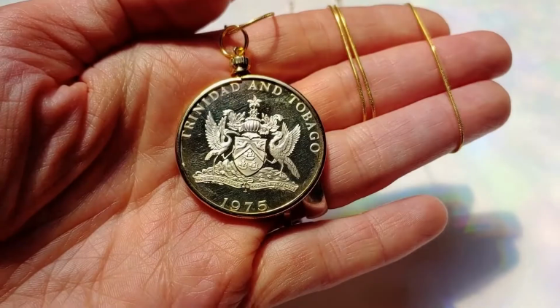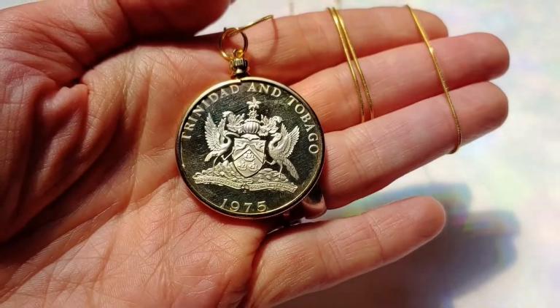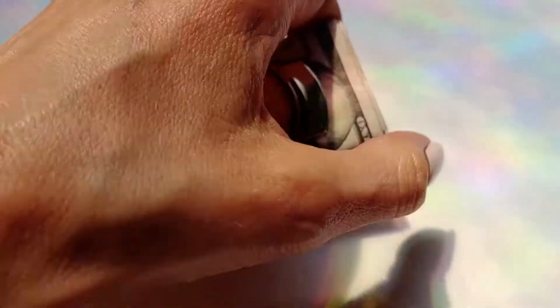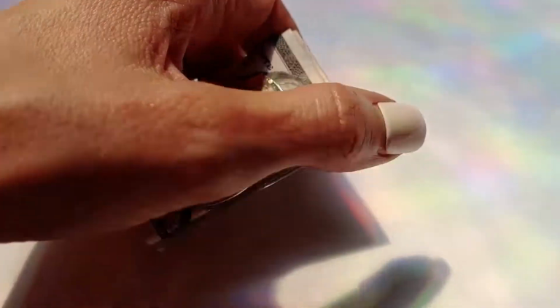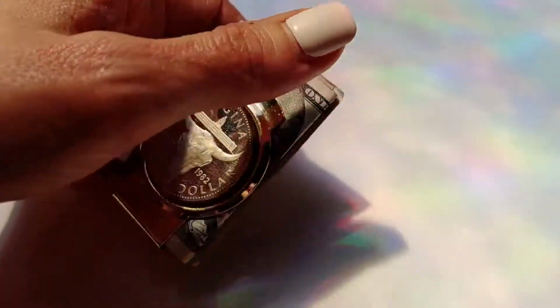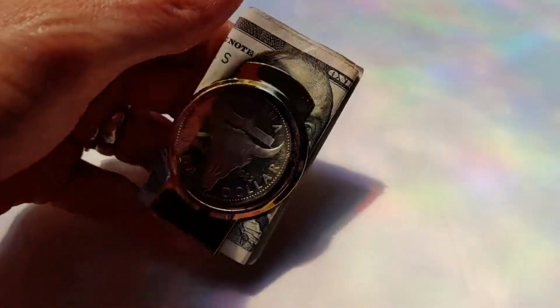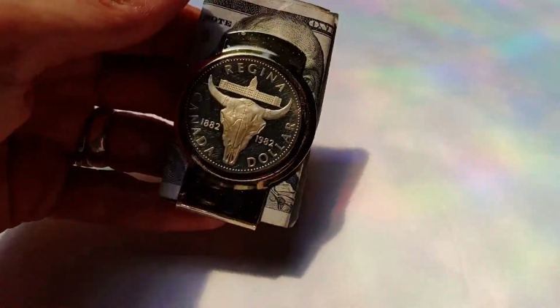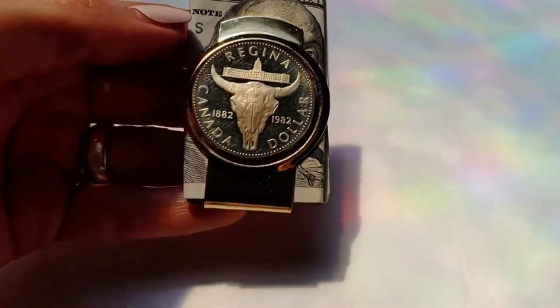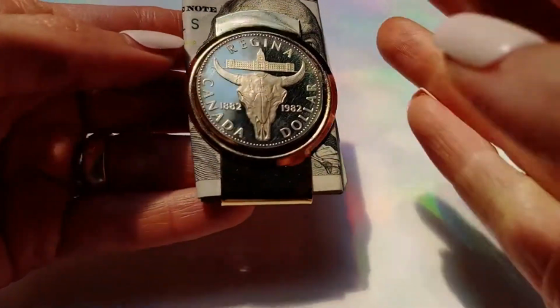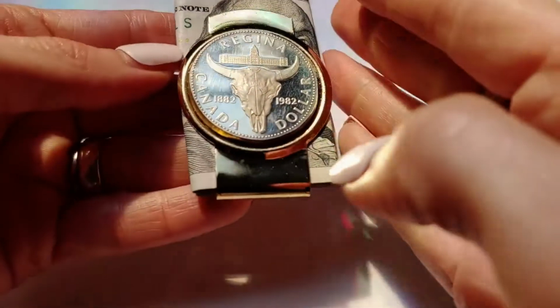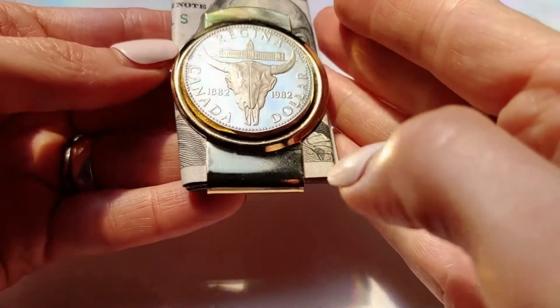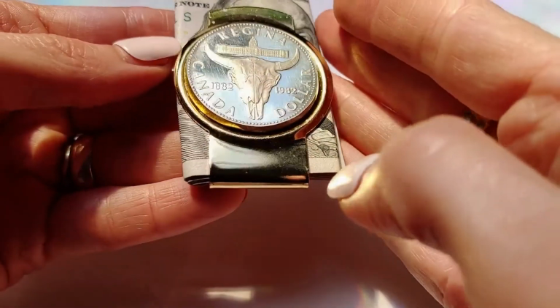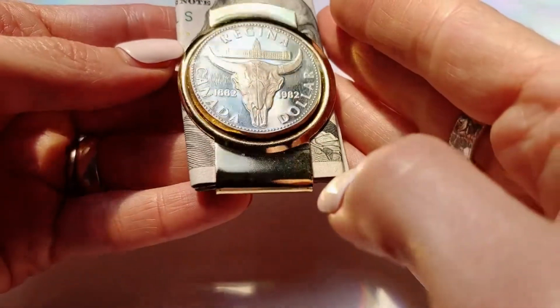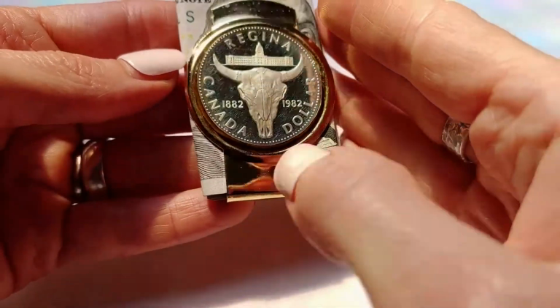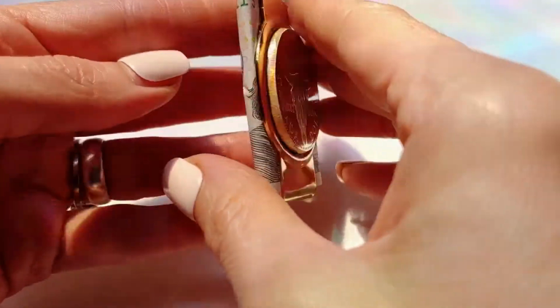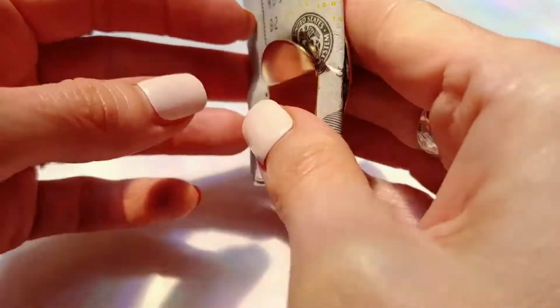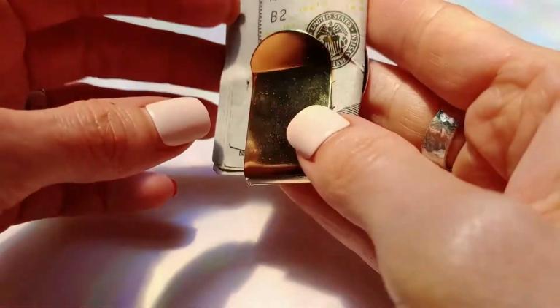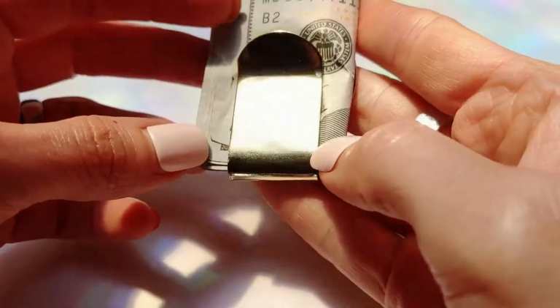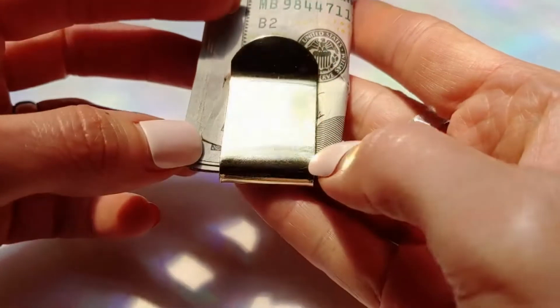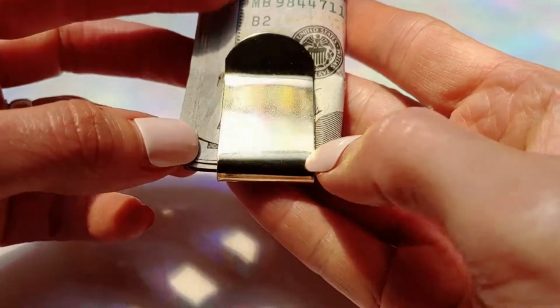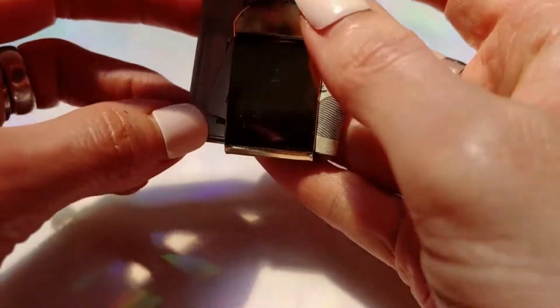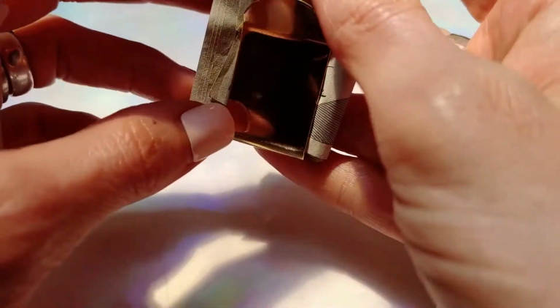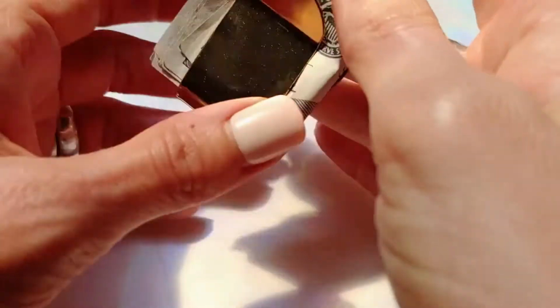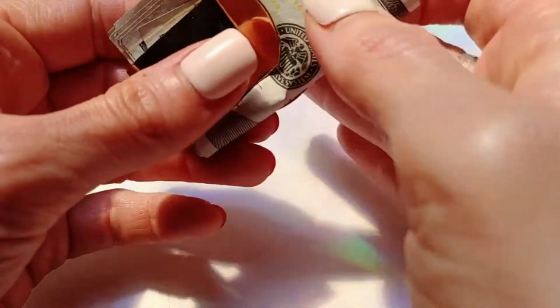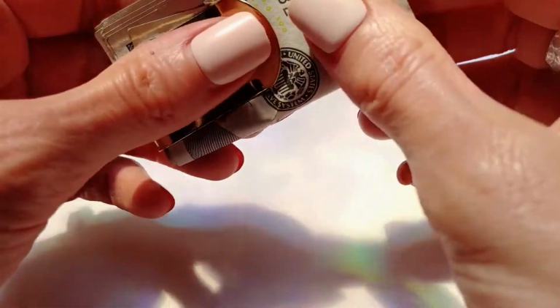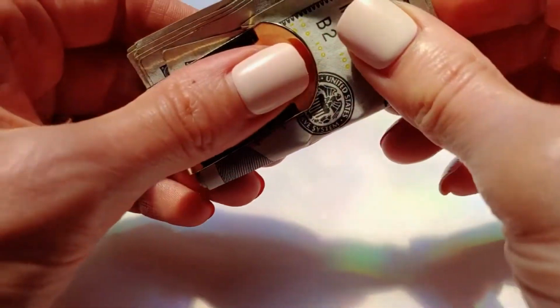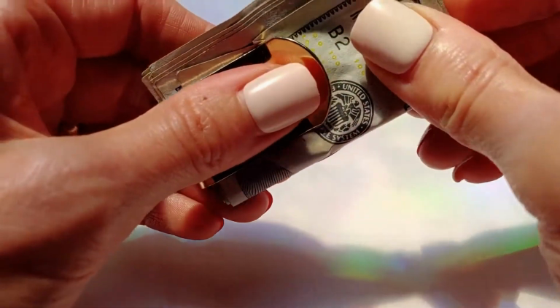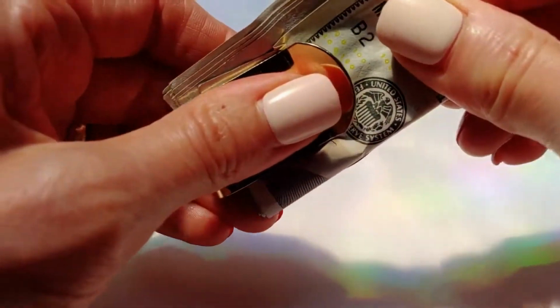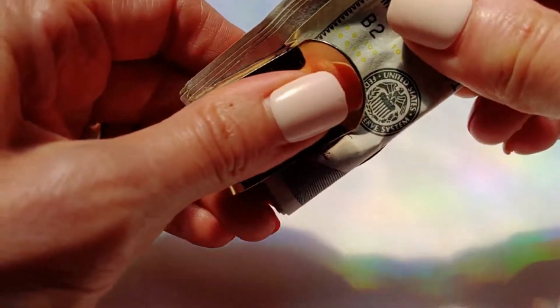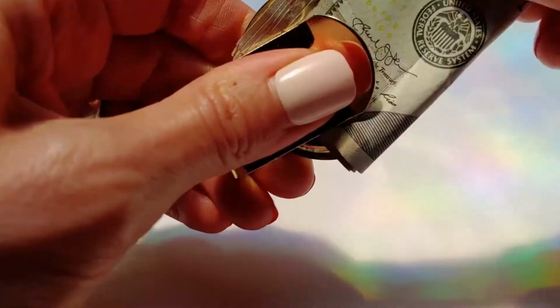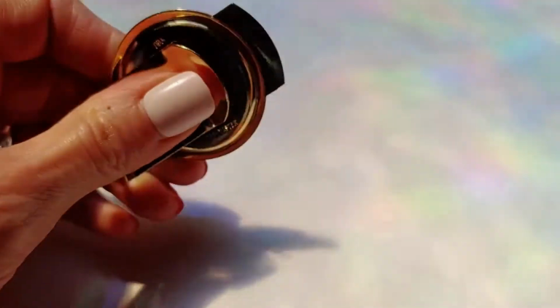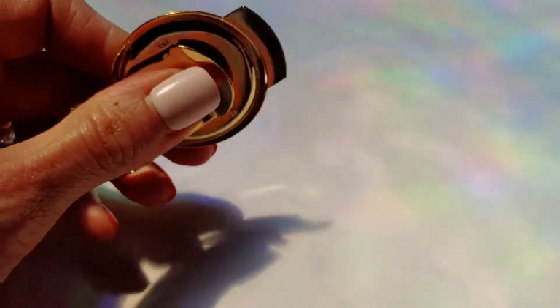This is our Canadian cowboy money clip. The coin has a 40-millimeter diameter and this too comes with a gift box.